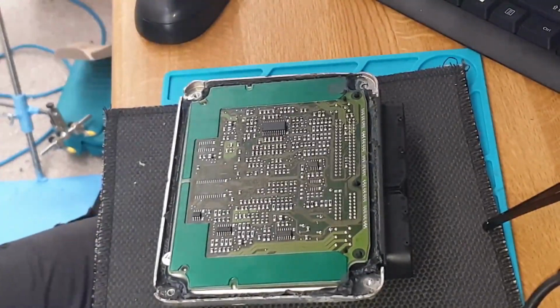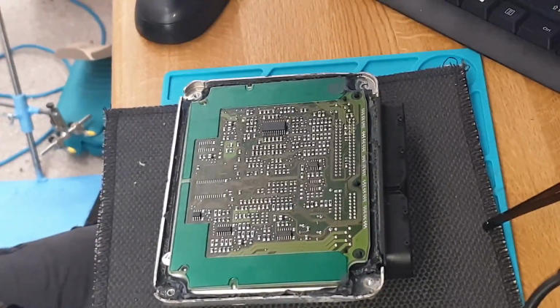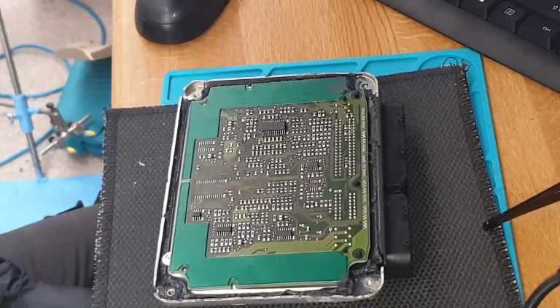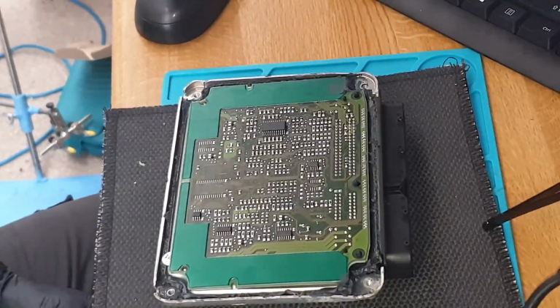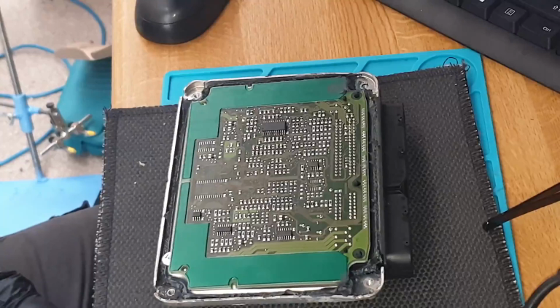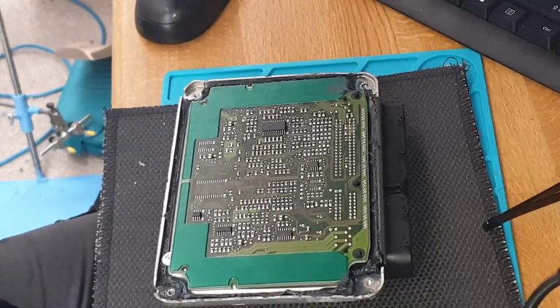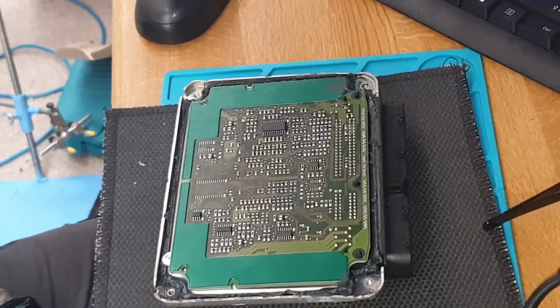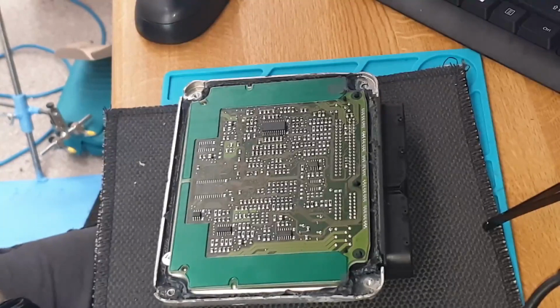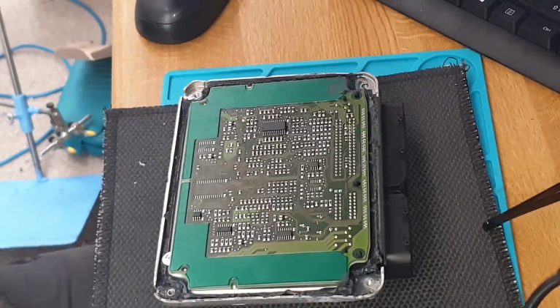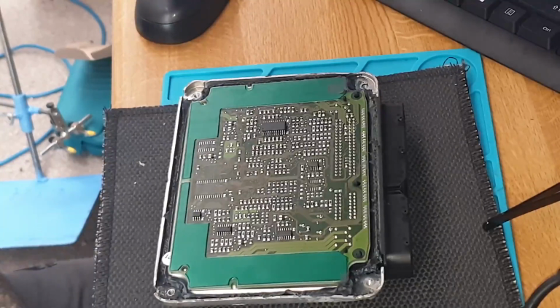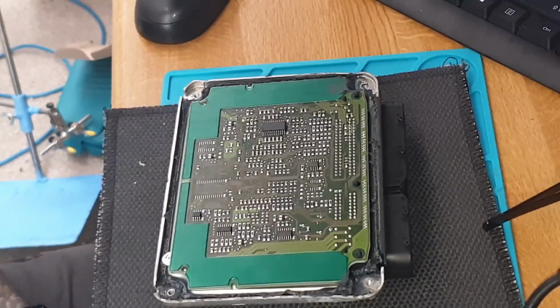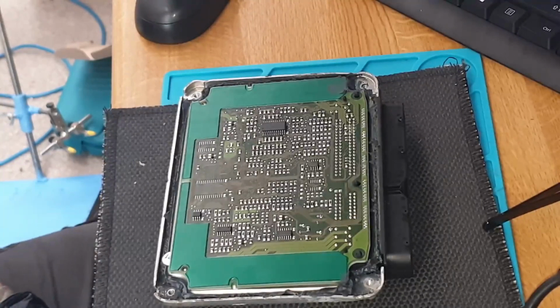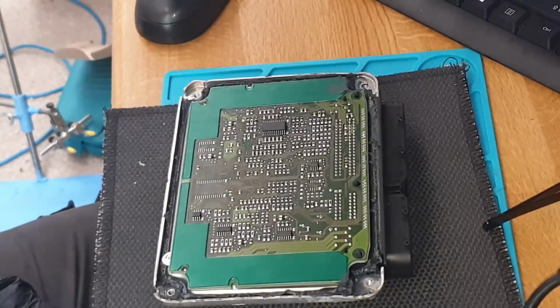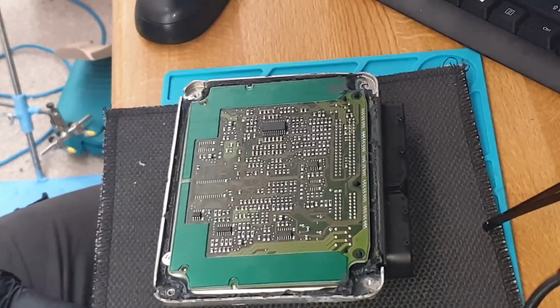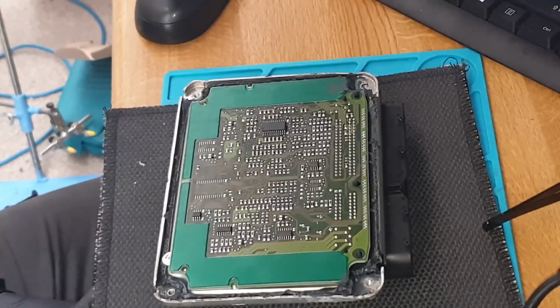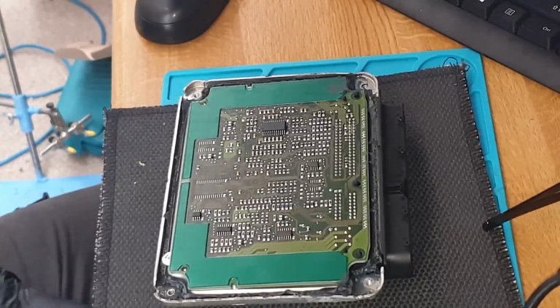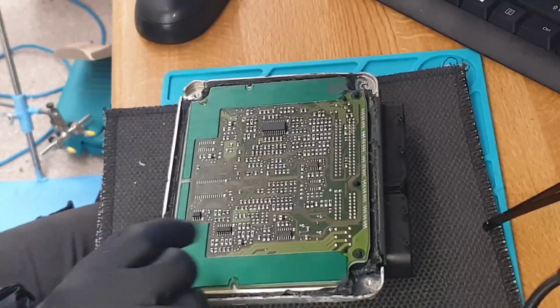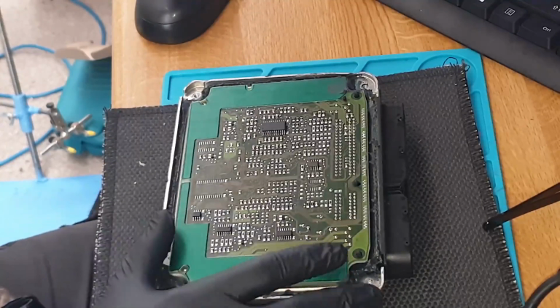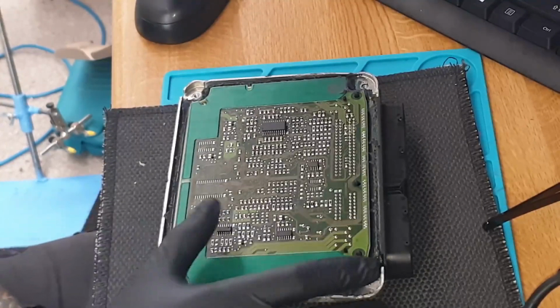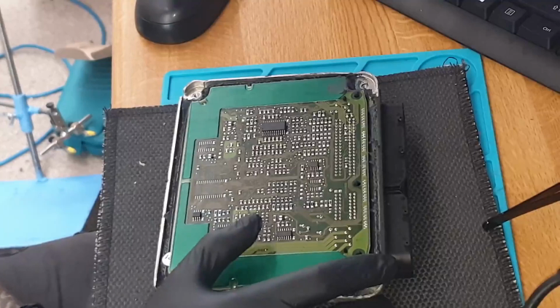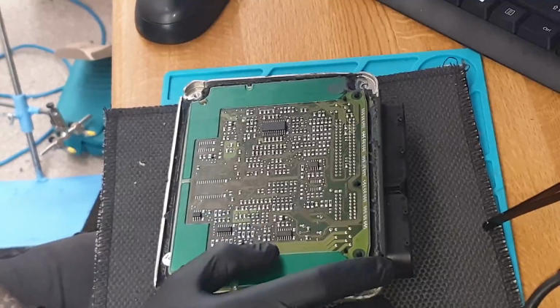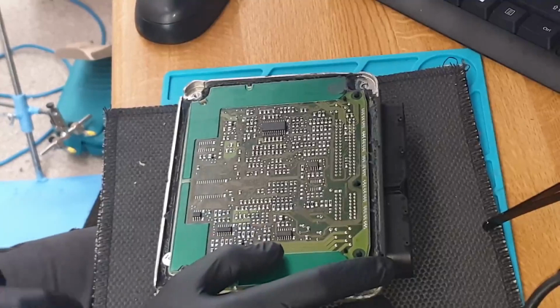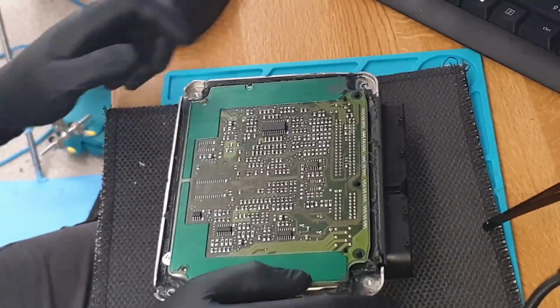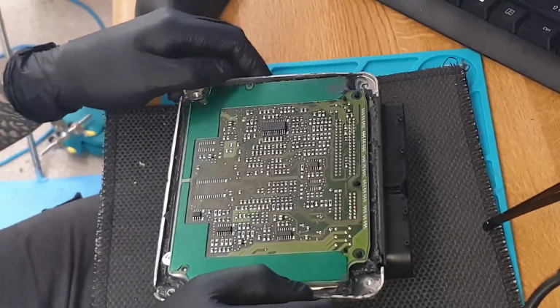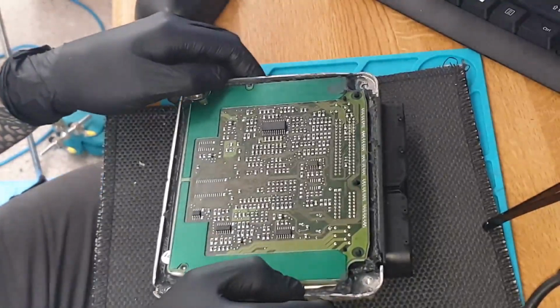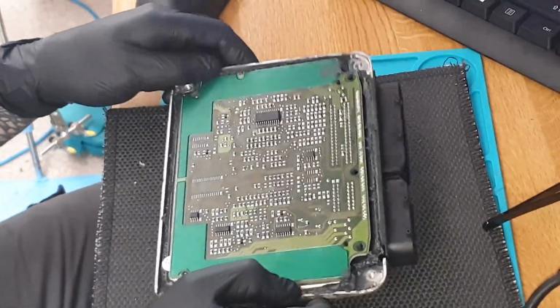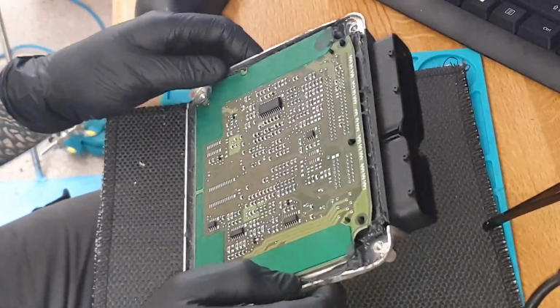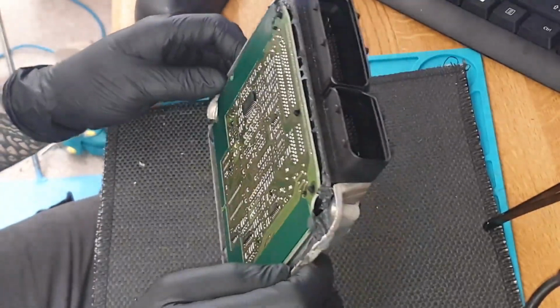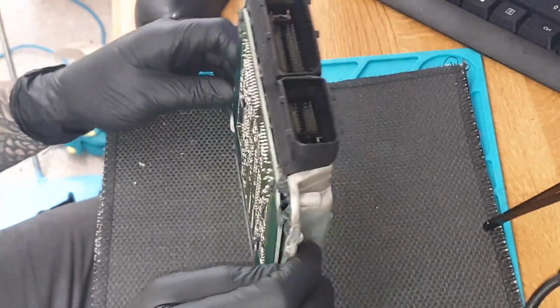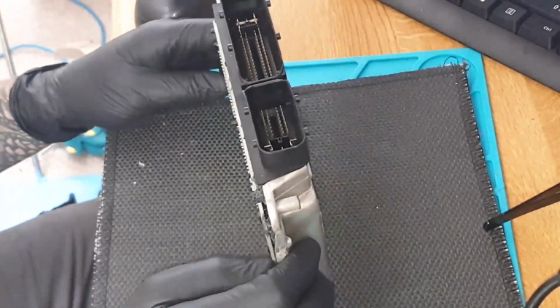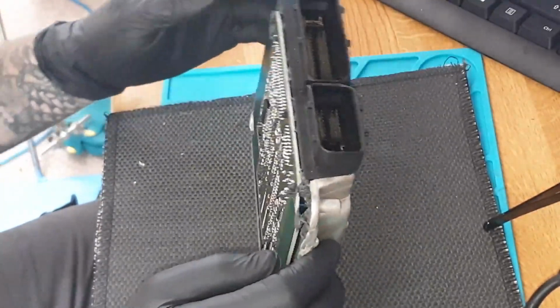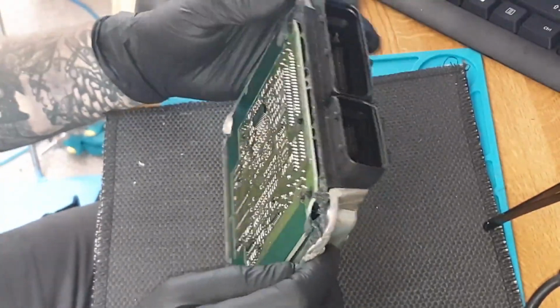Hello and welcome to another CAN diagnostic video. Today we're going to attempt to remove and read the EEPROM on this 1.9 TDCi Passat.